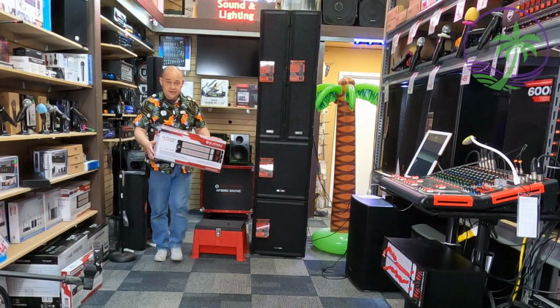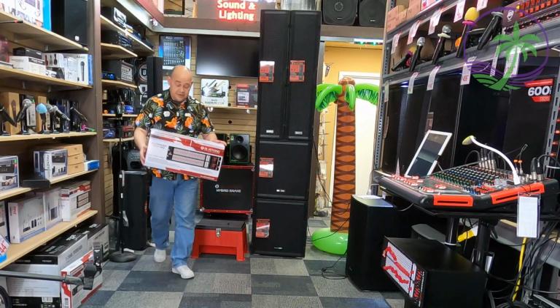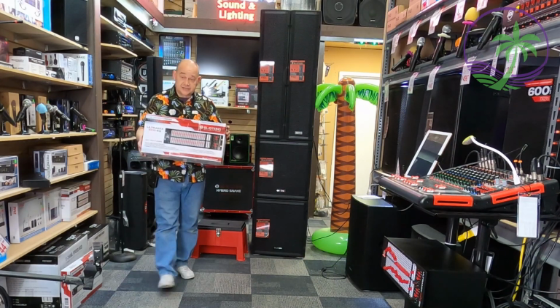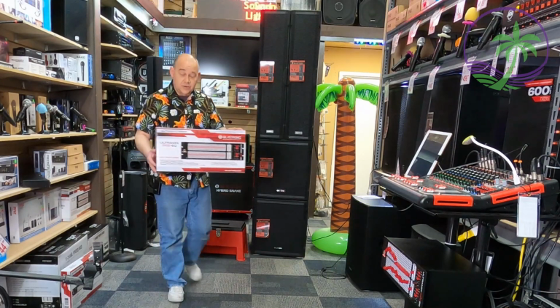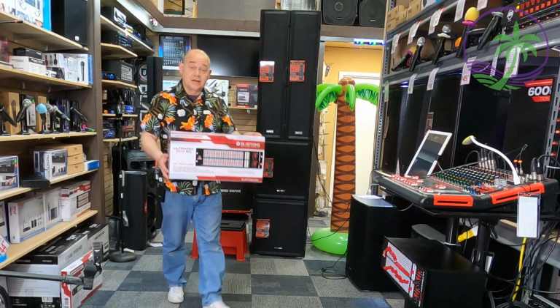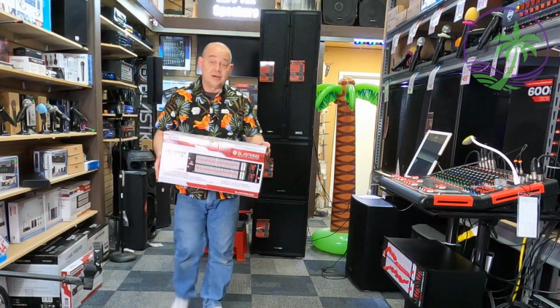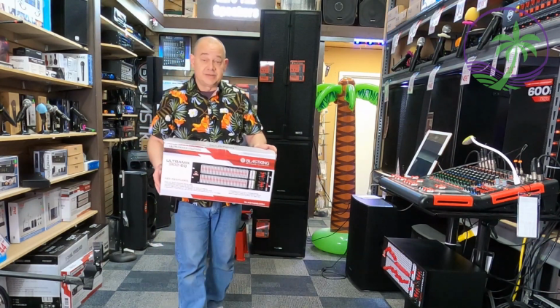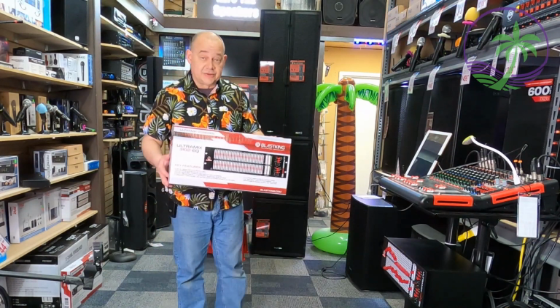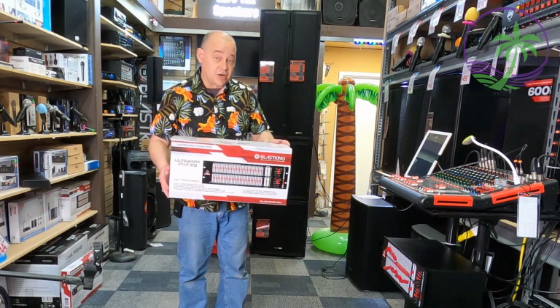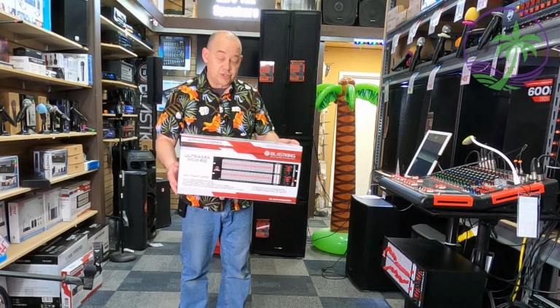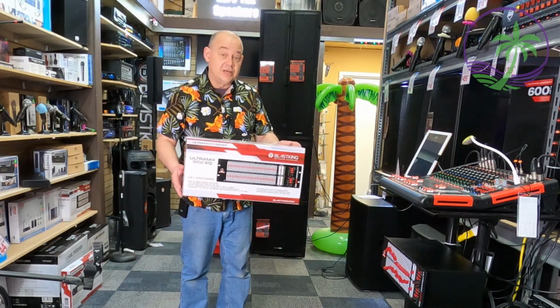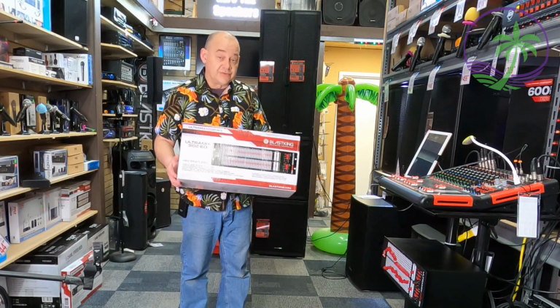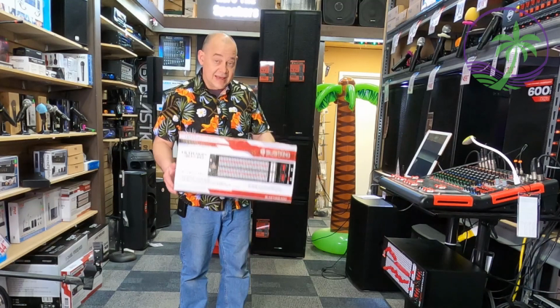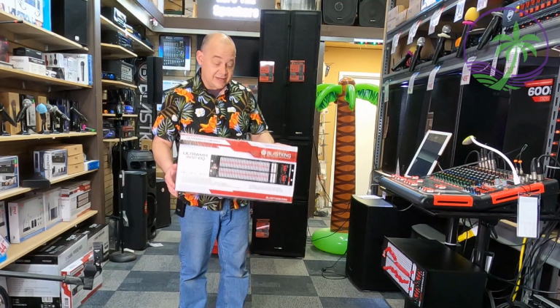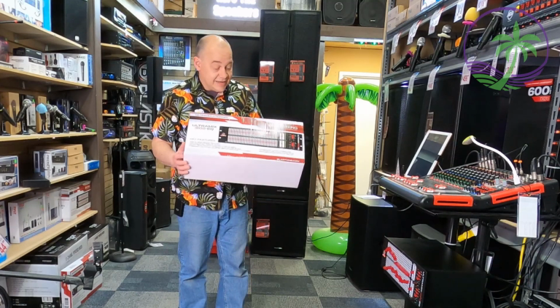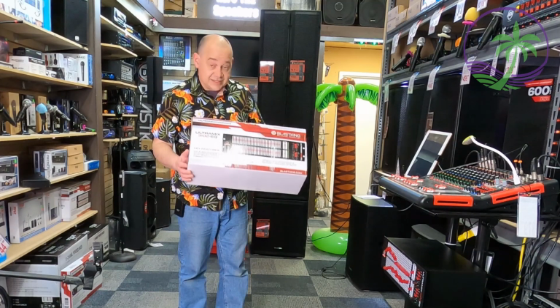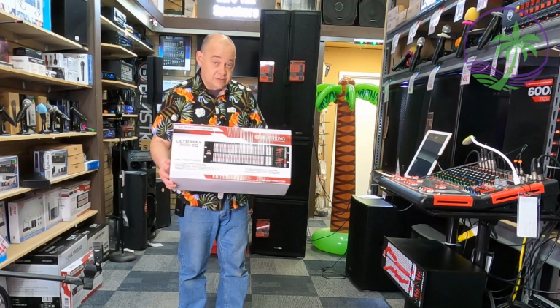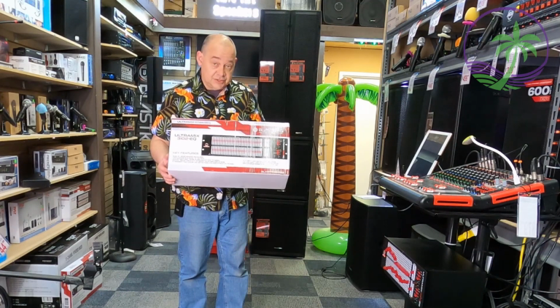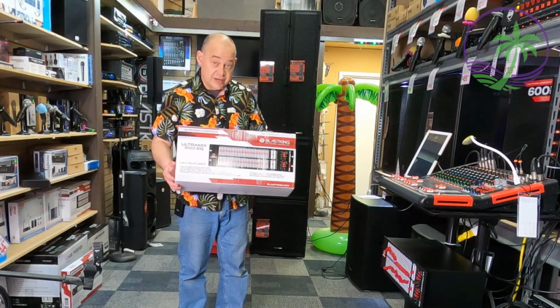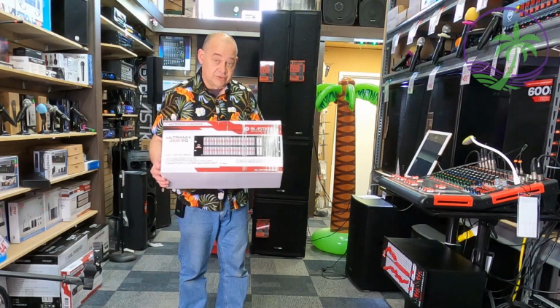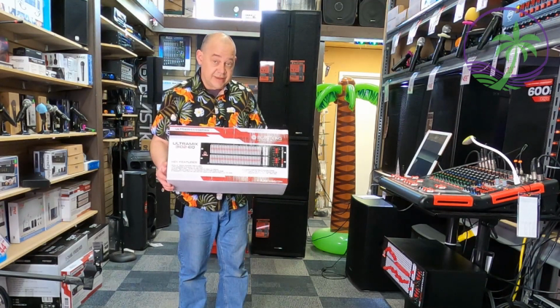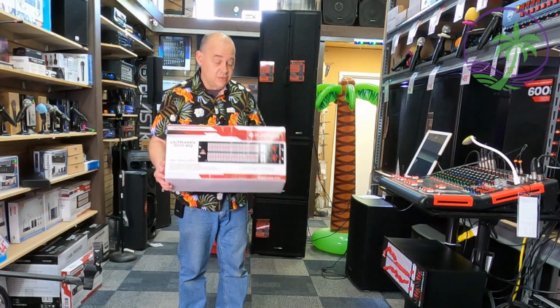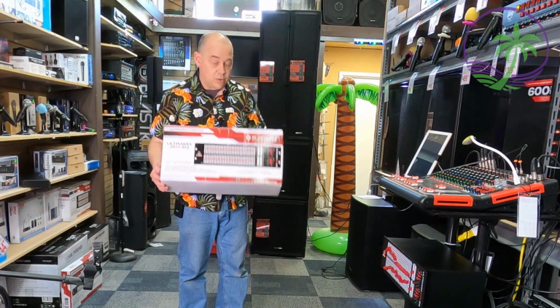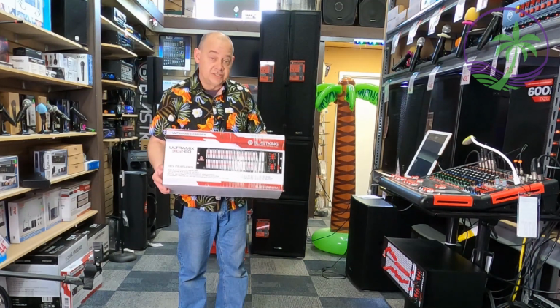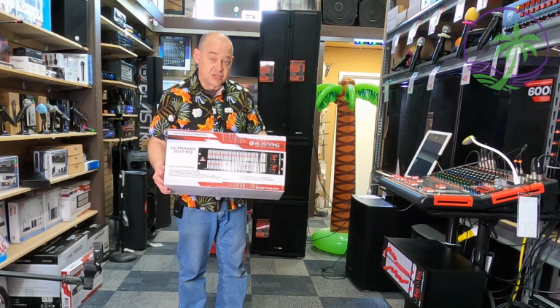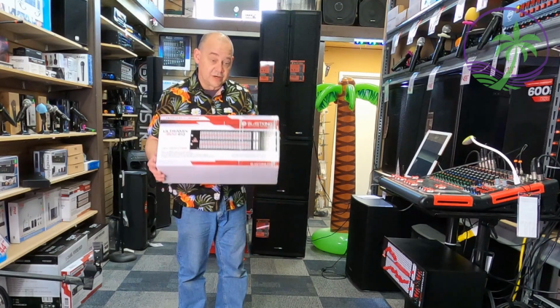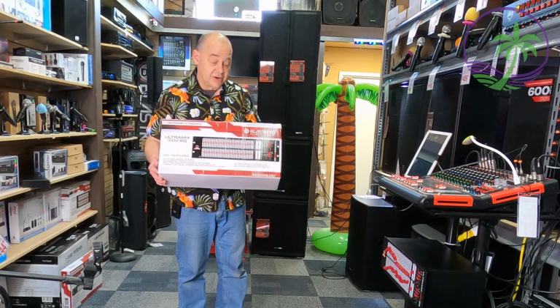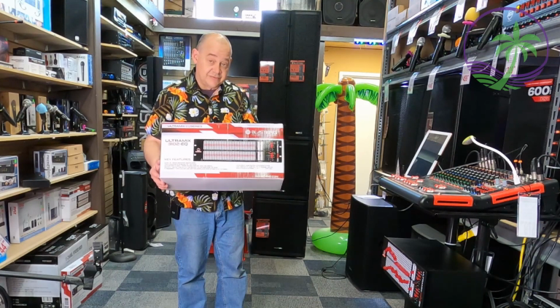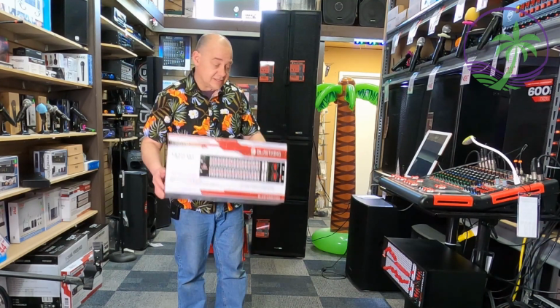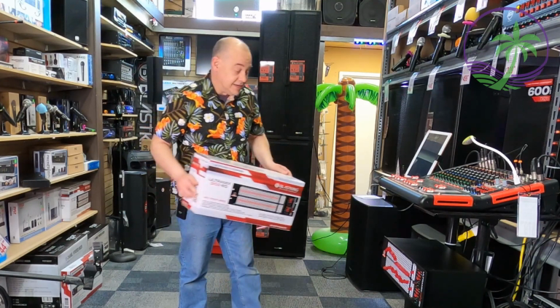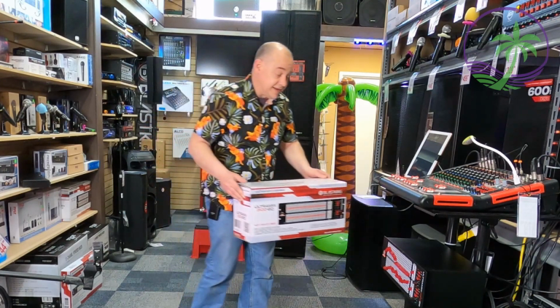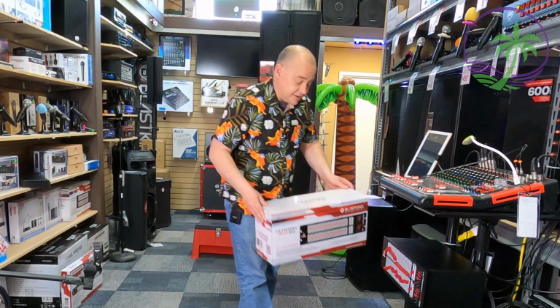Hi there, Robin here. In this video we're going to be talking about the Ultramix 3102 EQ from Blast King. This is a two-channel 31-band EQ with a whole bunch of features on it, and we're going to be covering all of this in today's video.